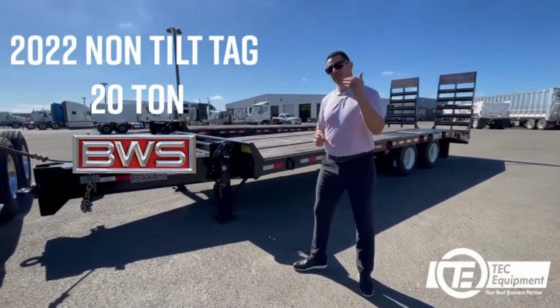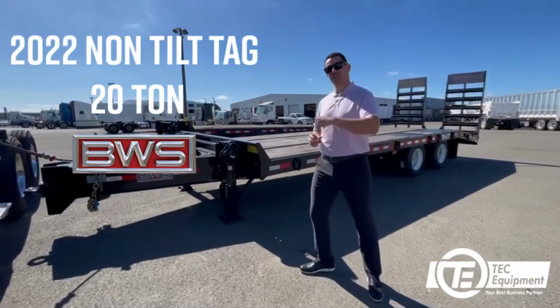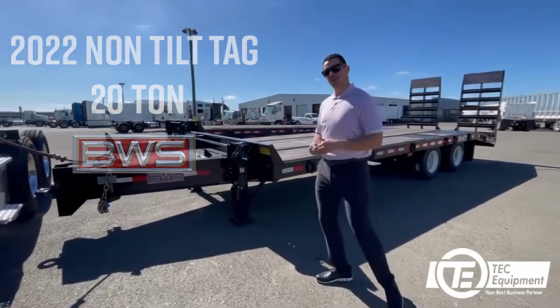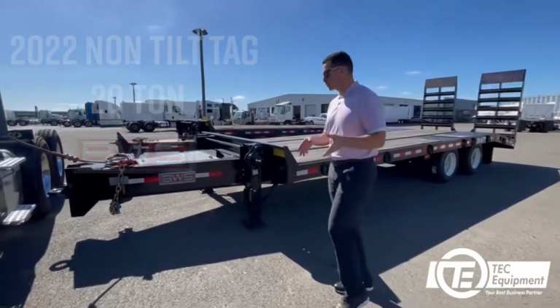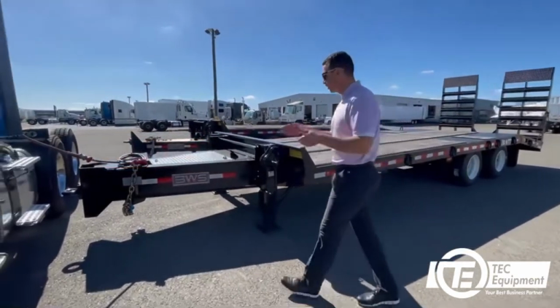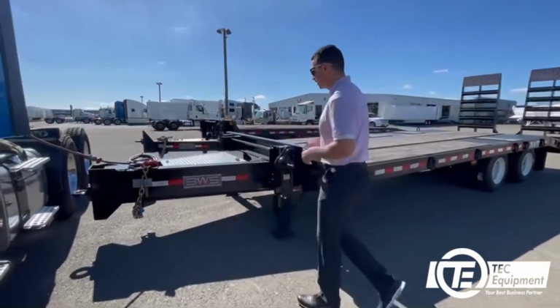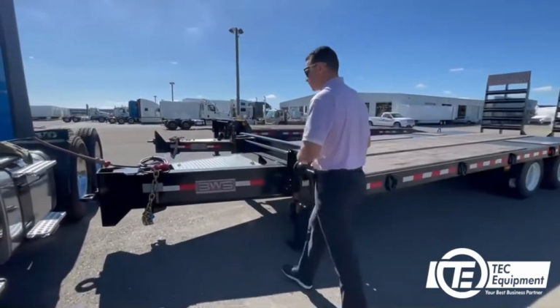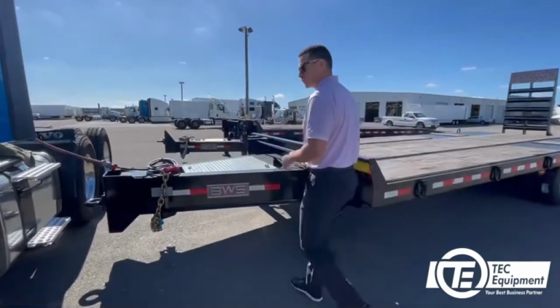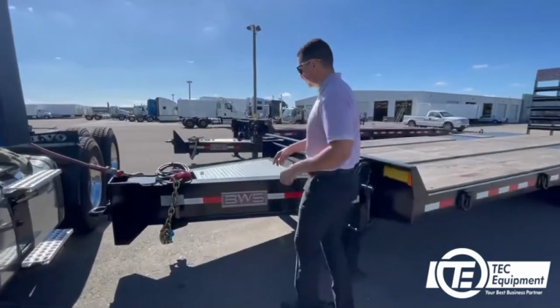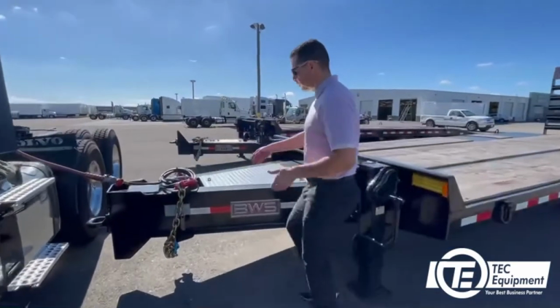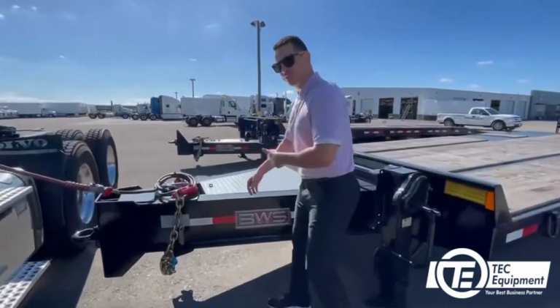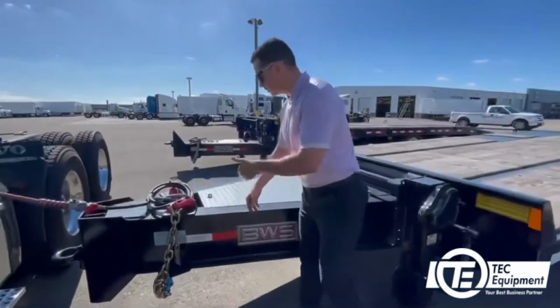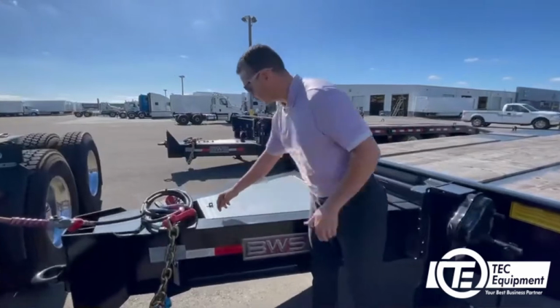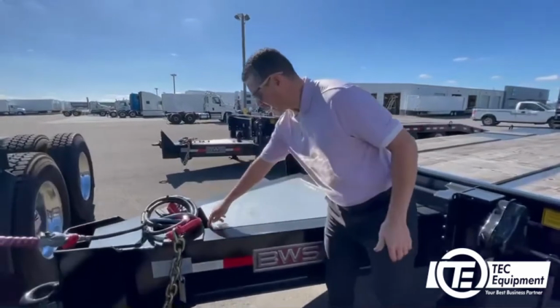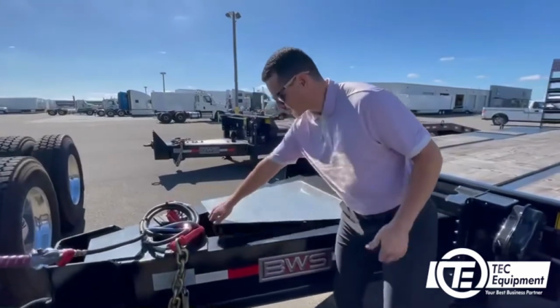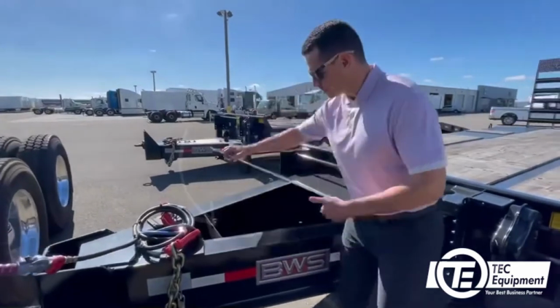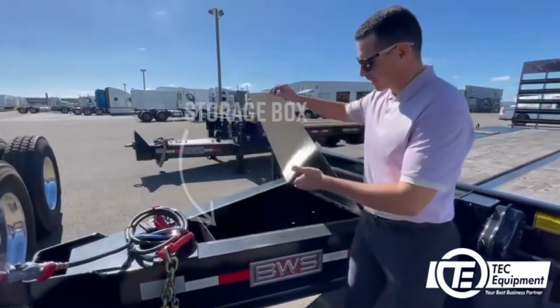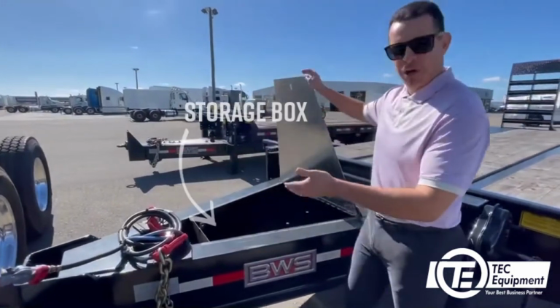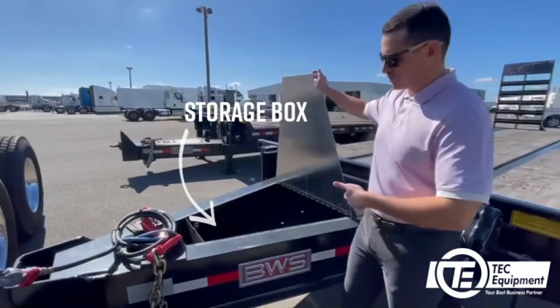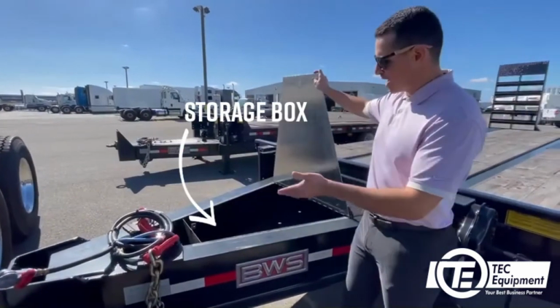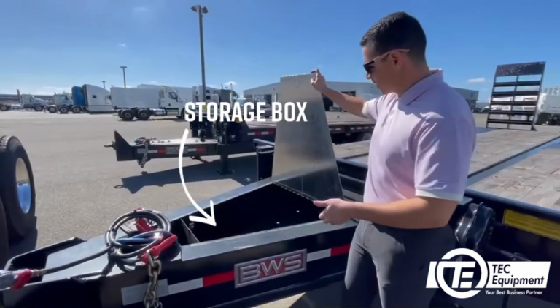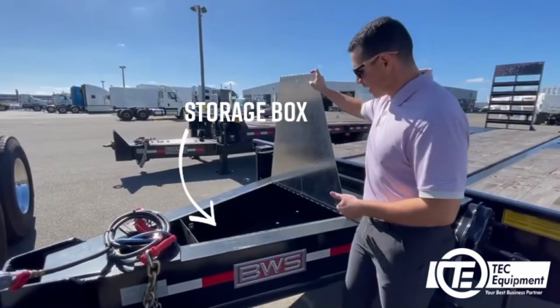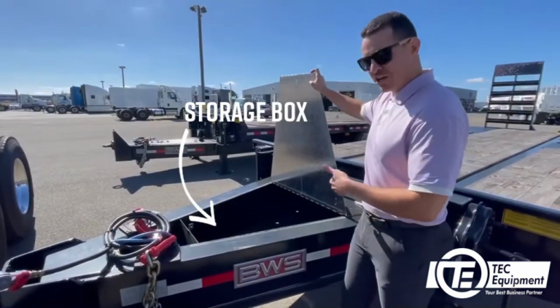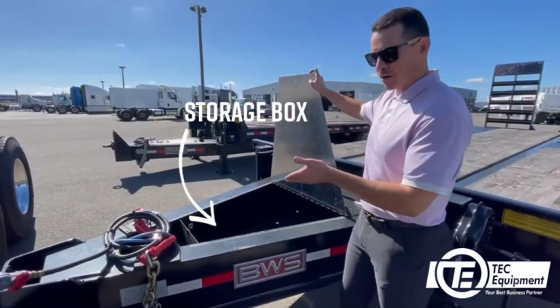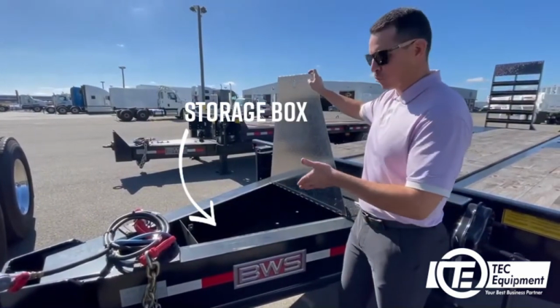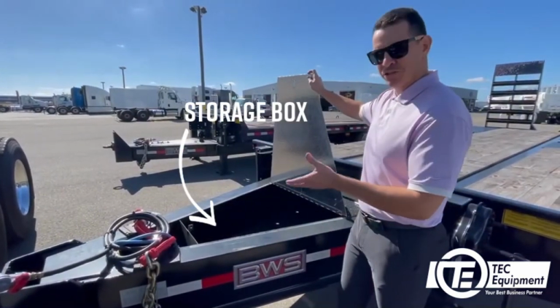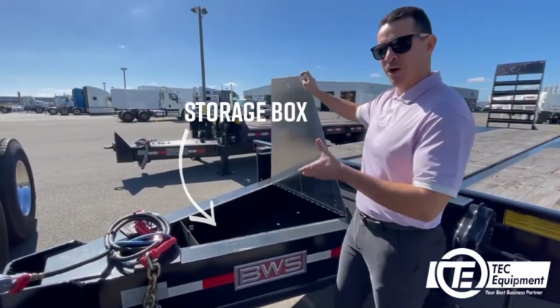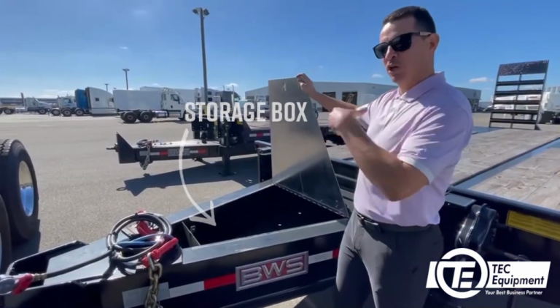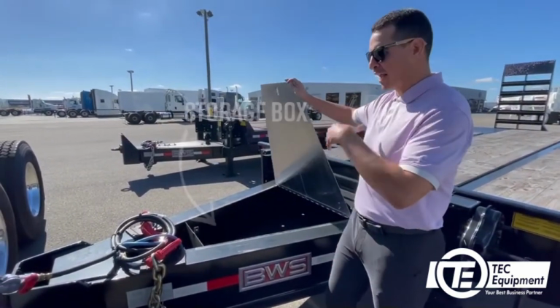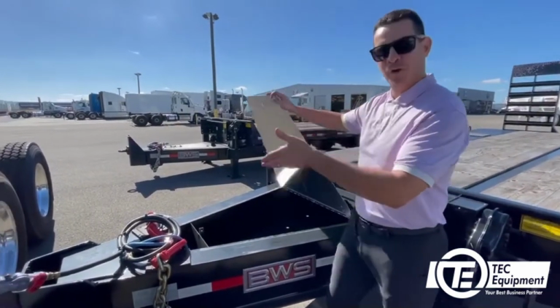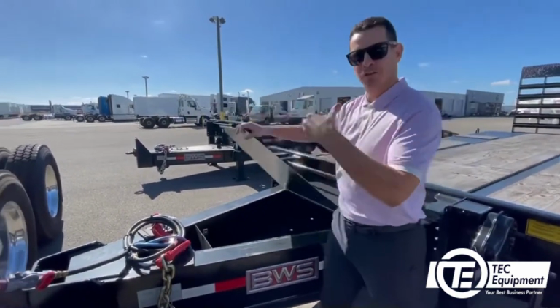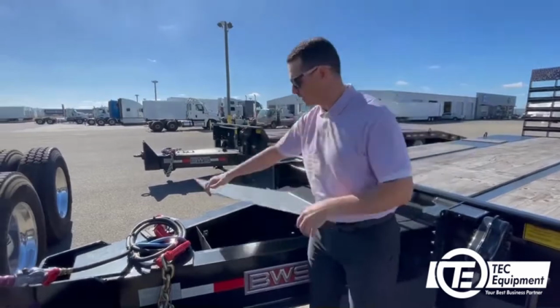Follow me this way to start featuring the trailer. Right in front of the trailer we have a storage box that can help you with straps and chain straps as well, that's going to help you load any equipment on the trailer.